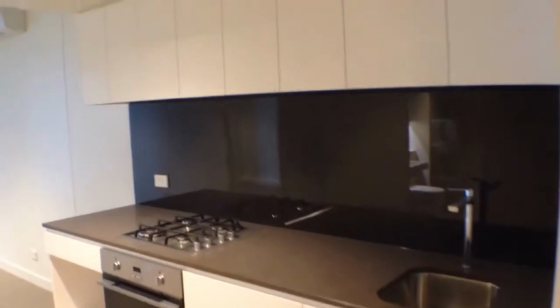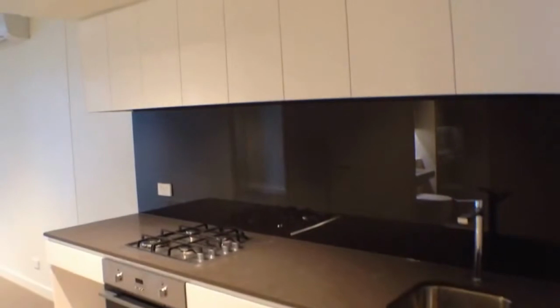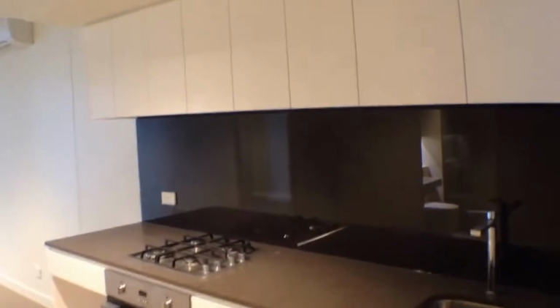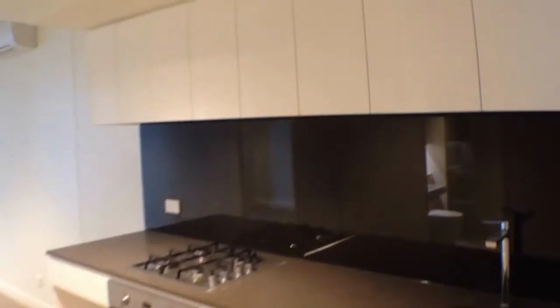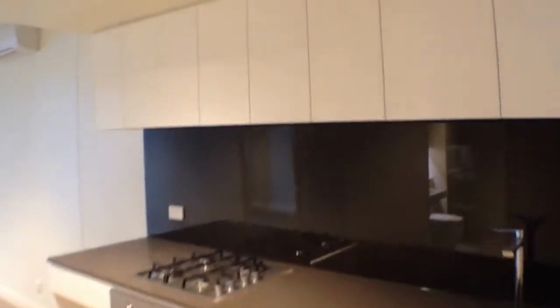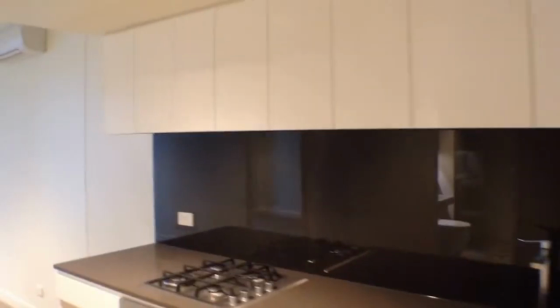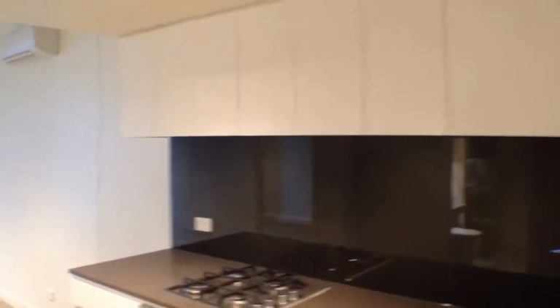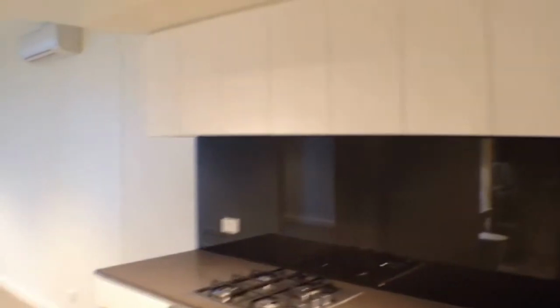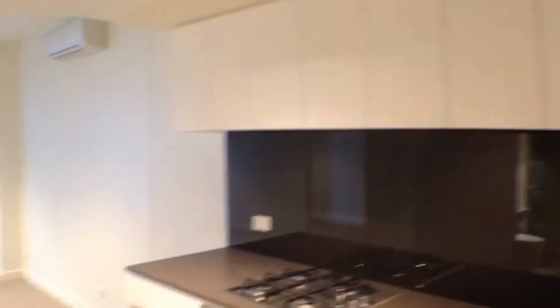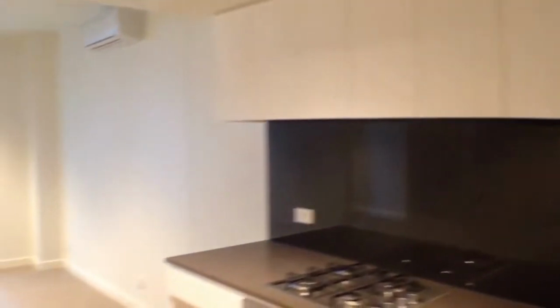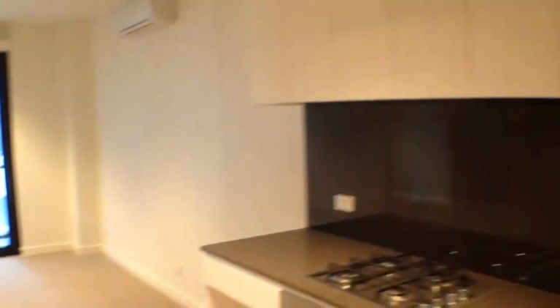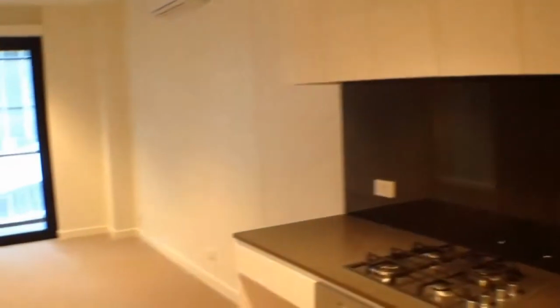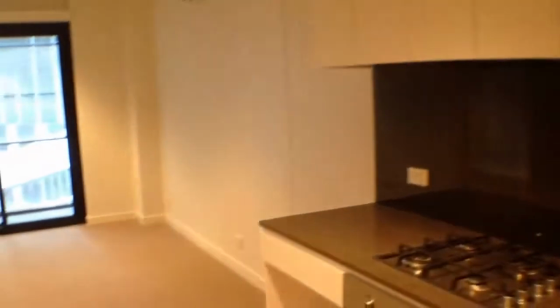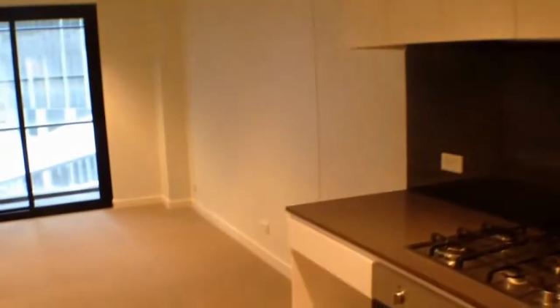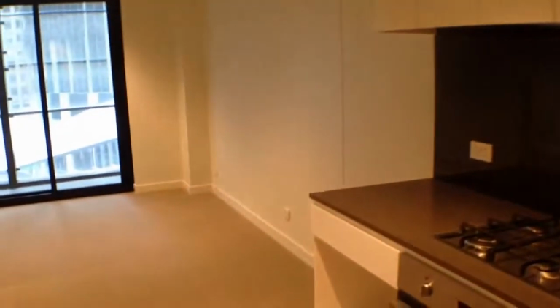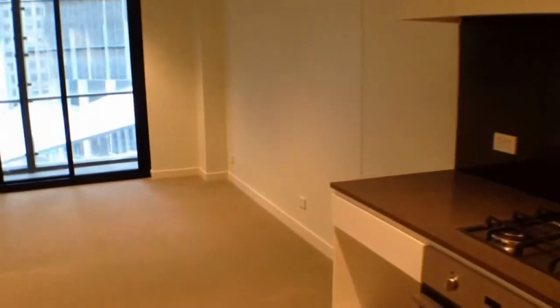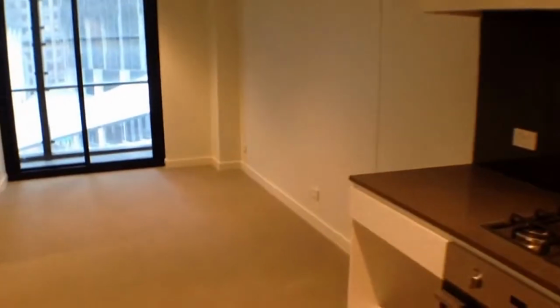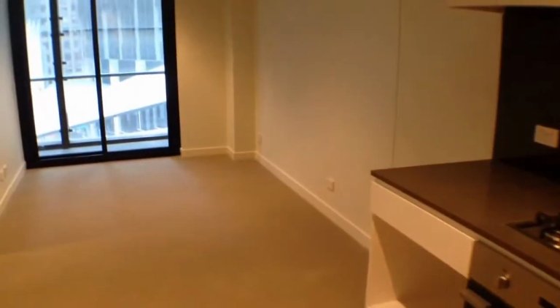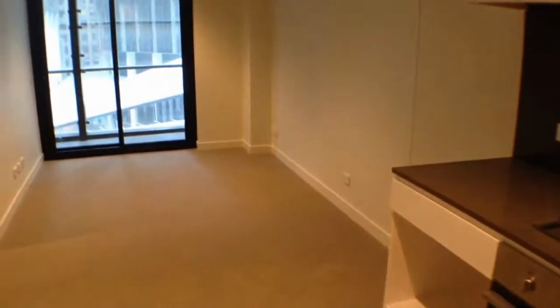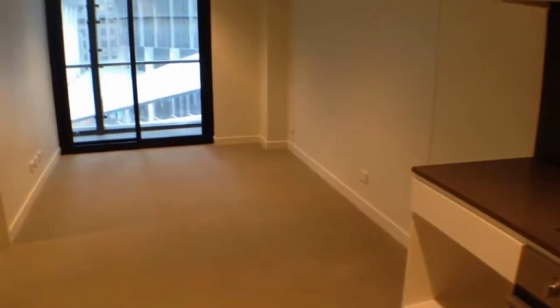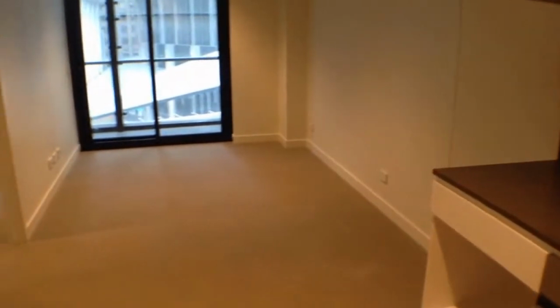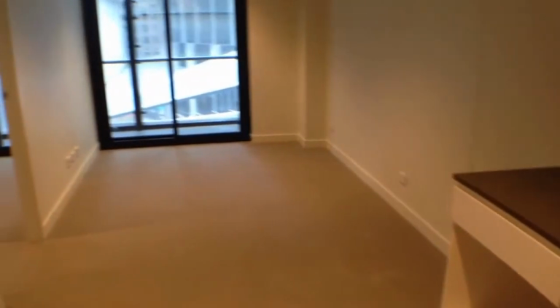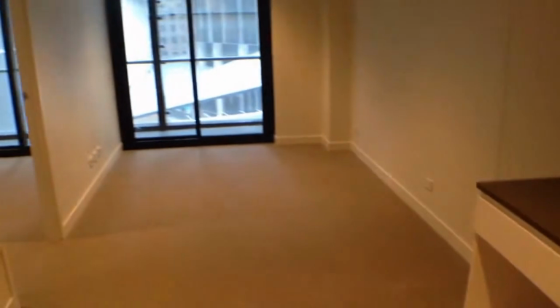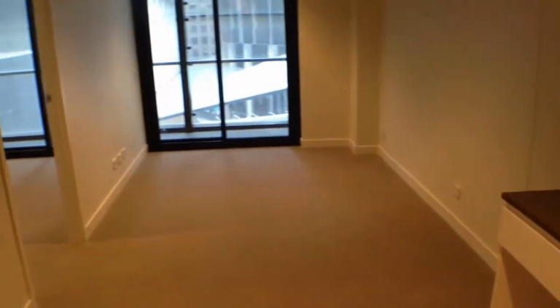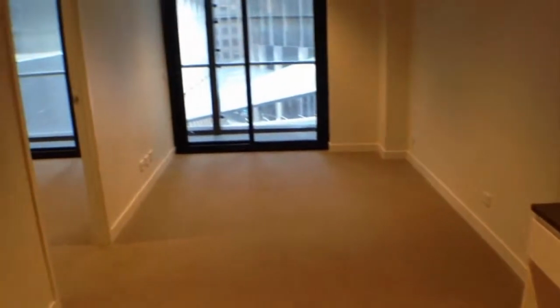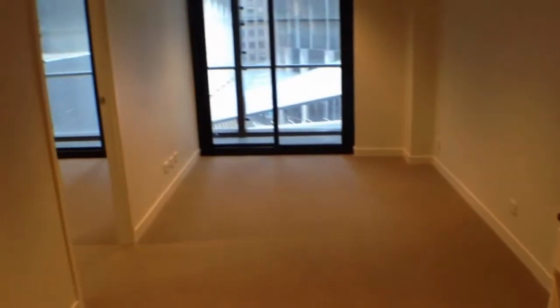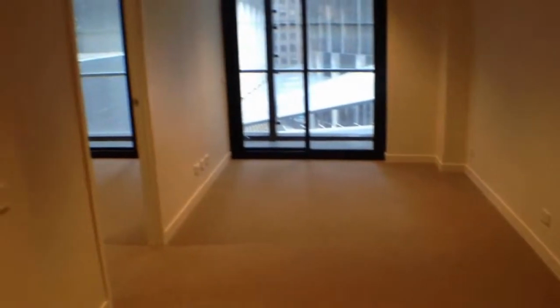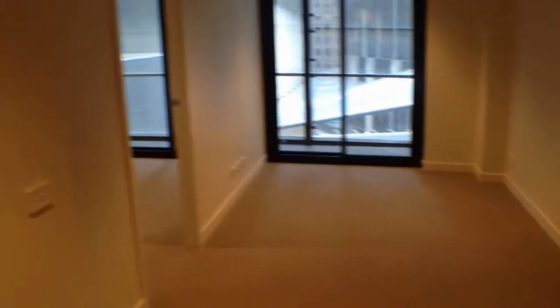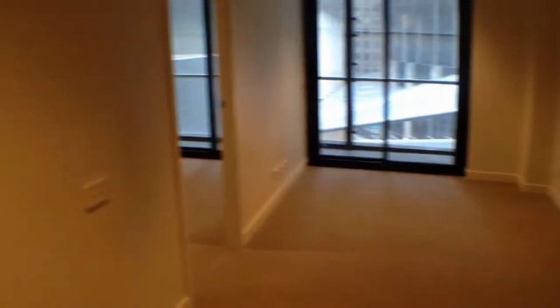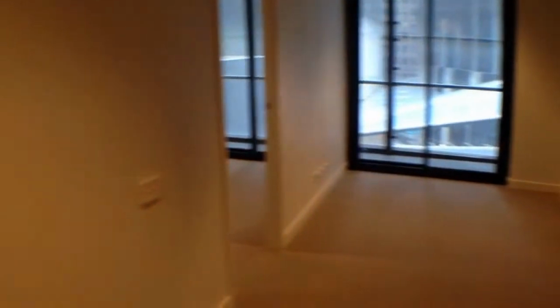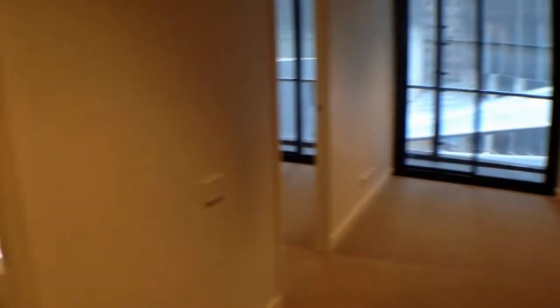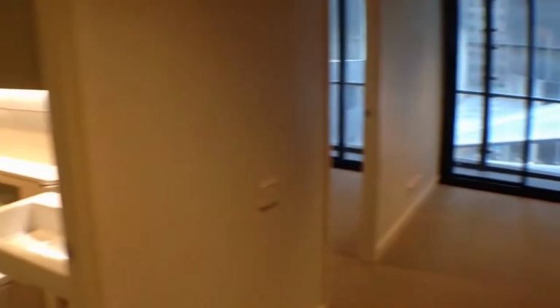There are glass splashbacks and plenty of storage space, plus an air-conditioned living space where you'd have your couch and your TV set up just directly in front.